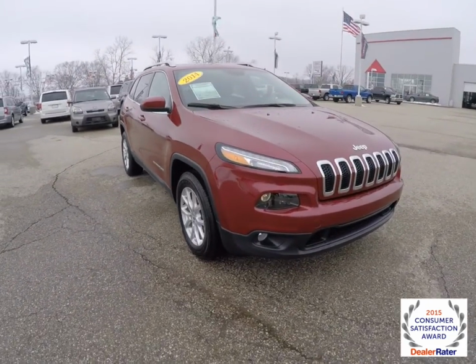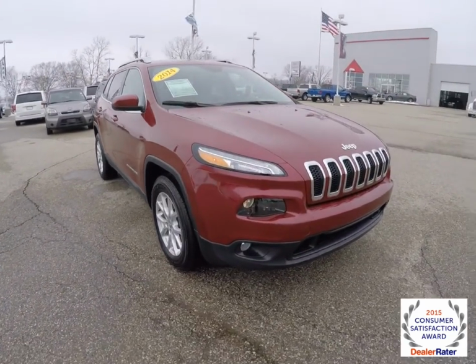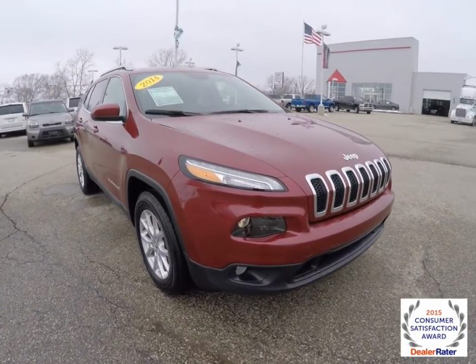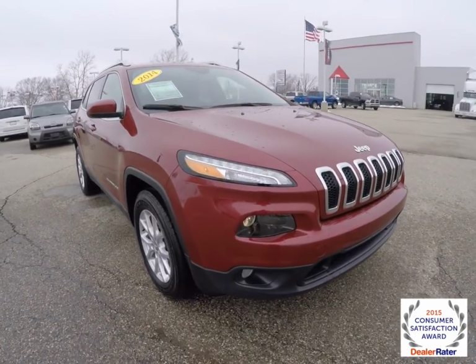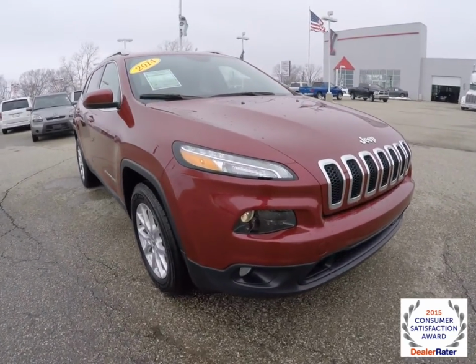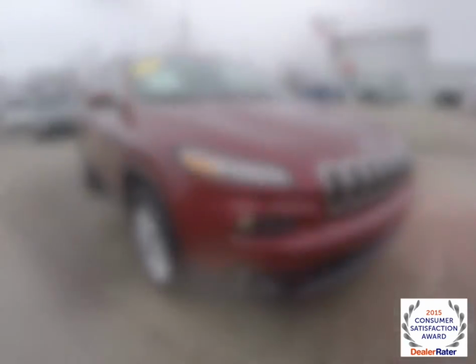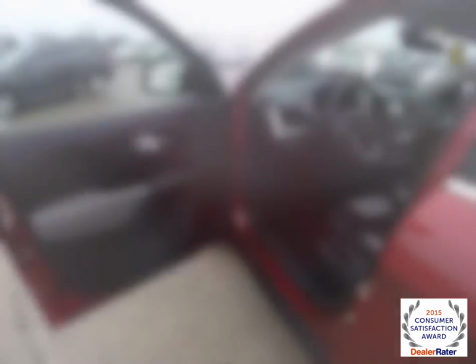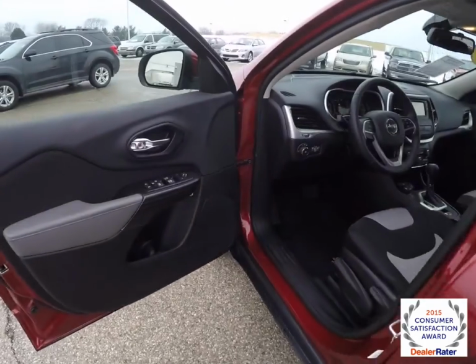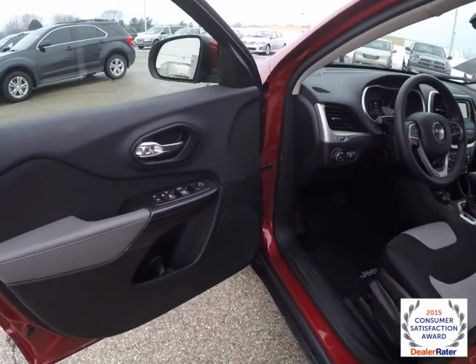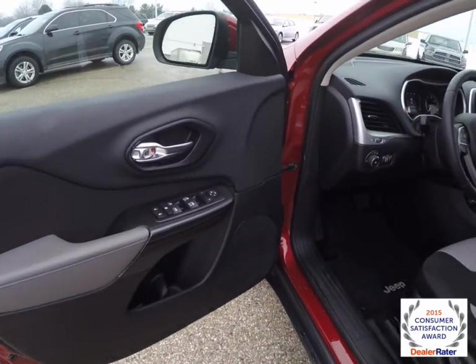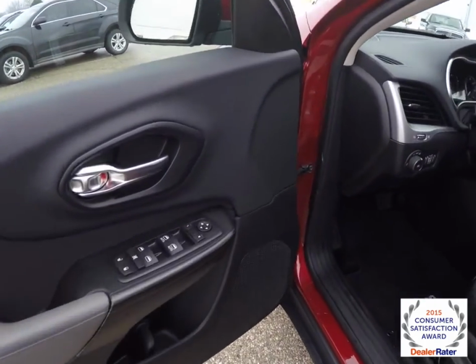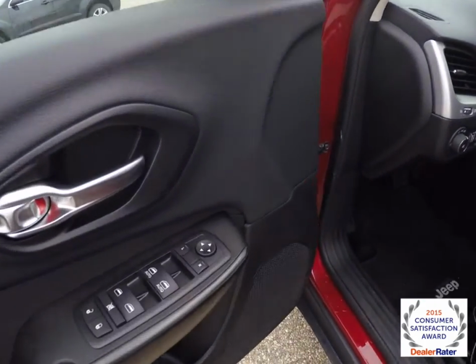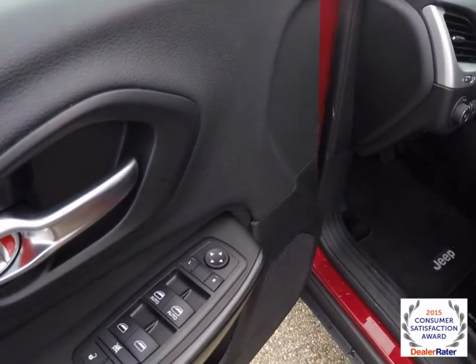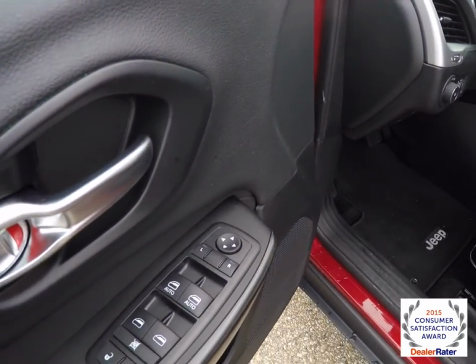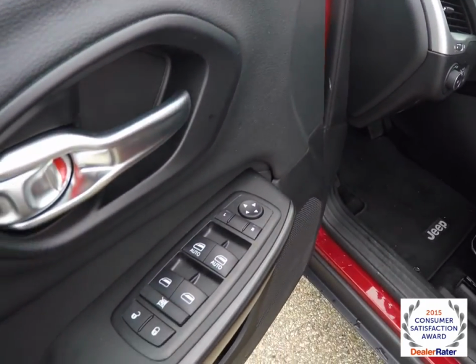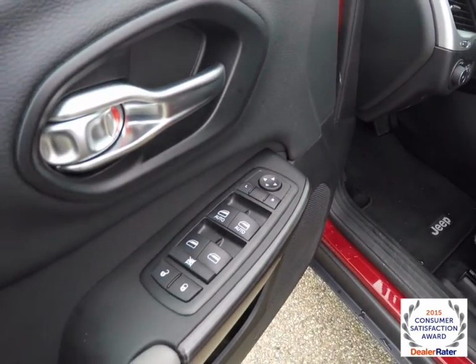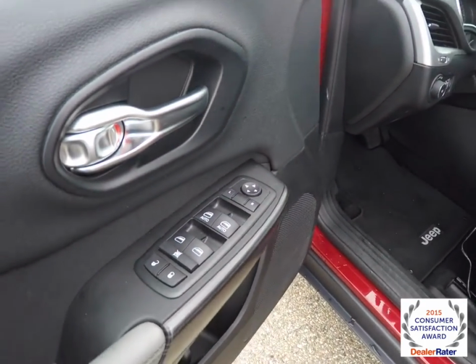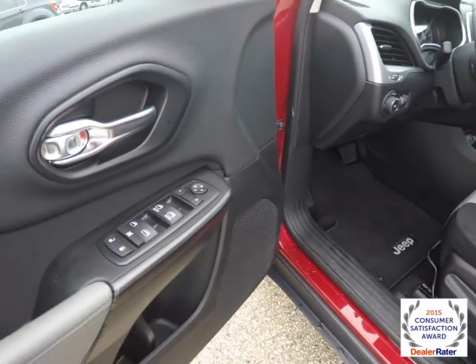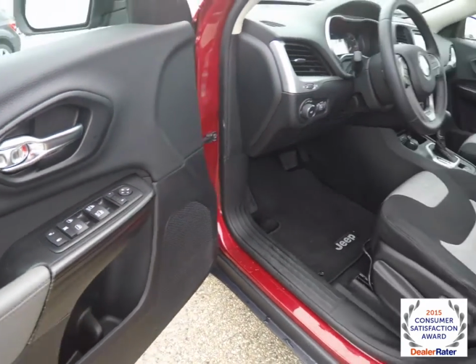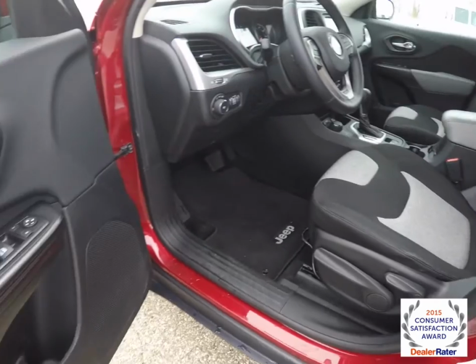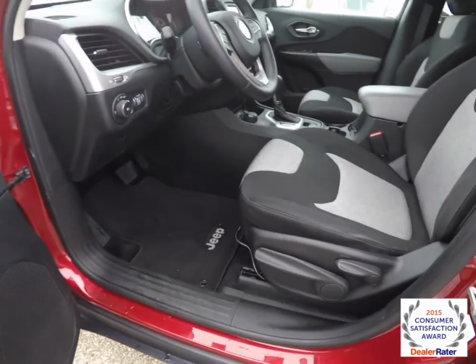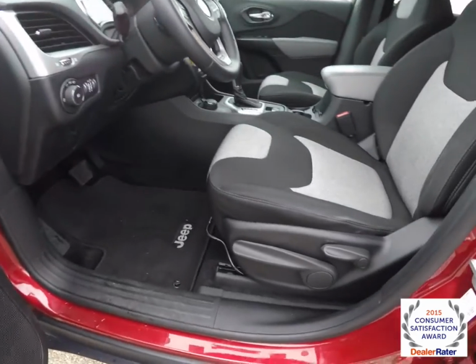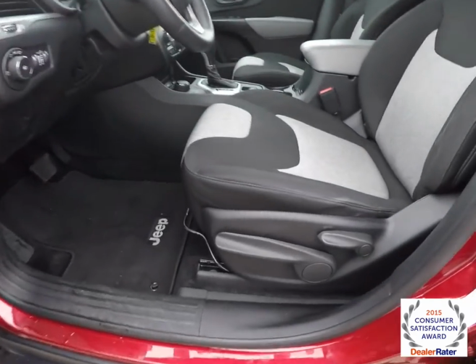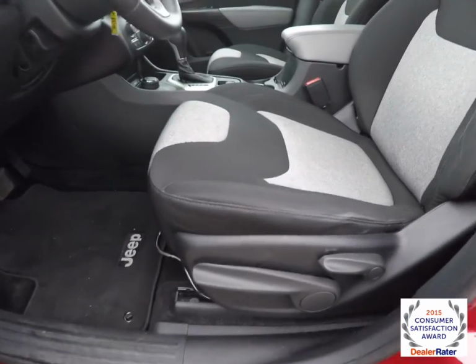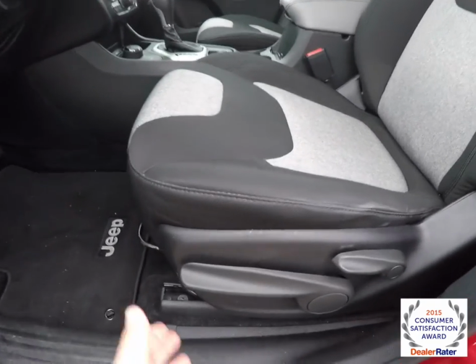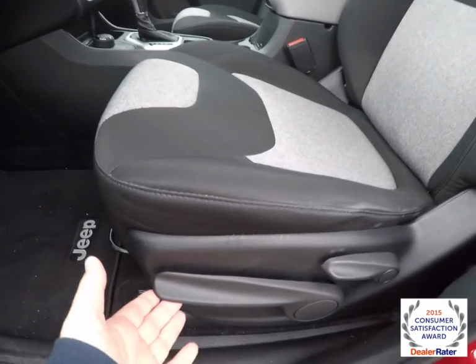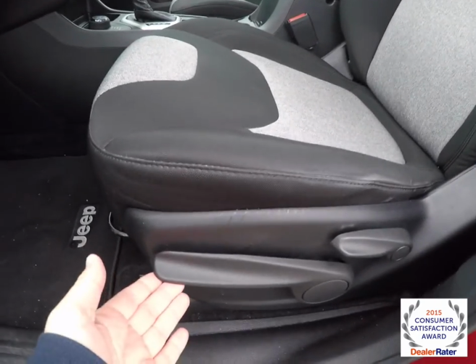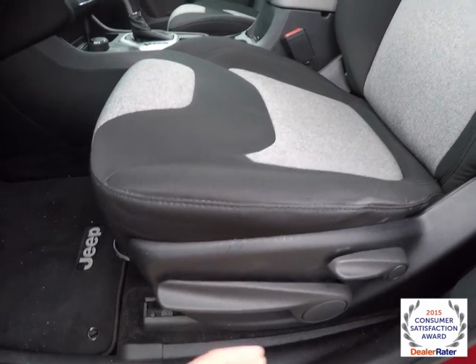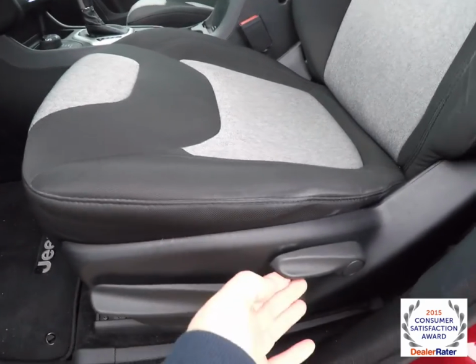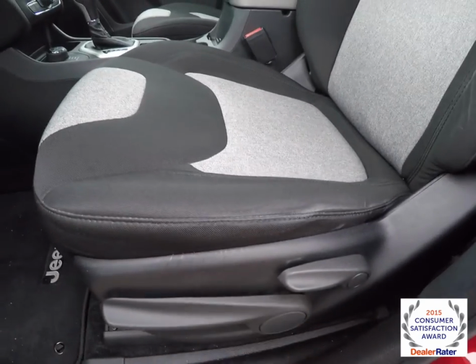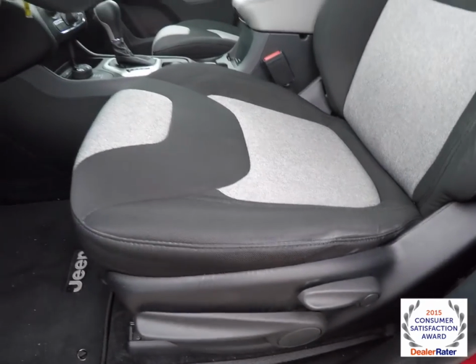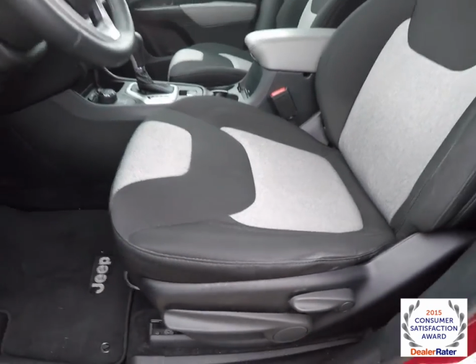Let's go and take a look at the interior. Inside we have power mirrors, power windows, and power door locks. Manual seat adjust with seat height adjust and backrest reclining.